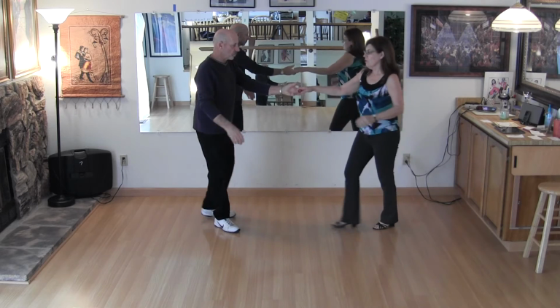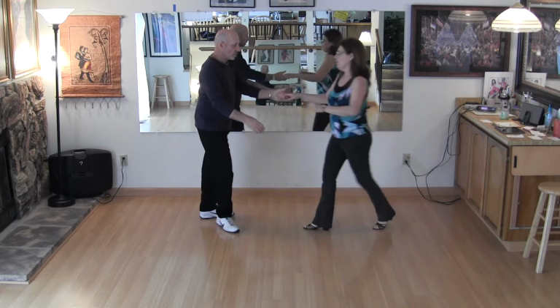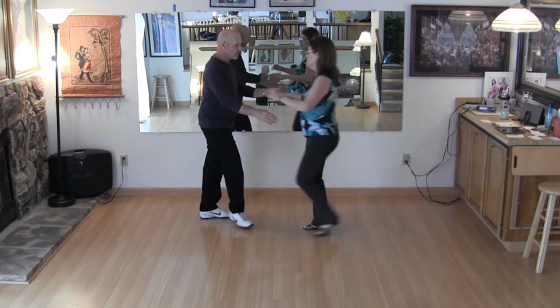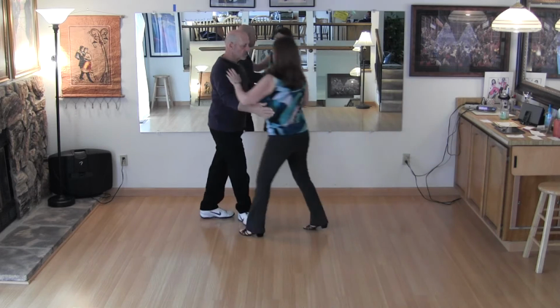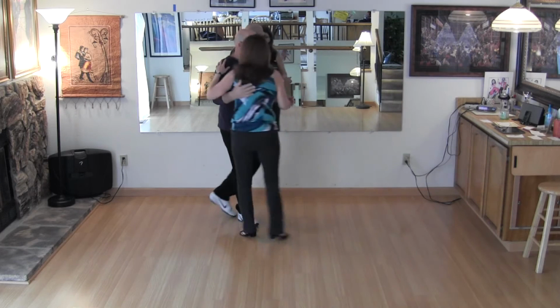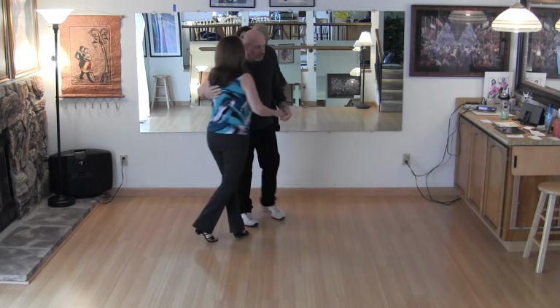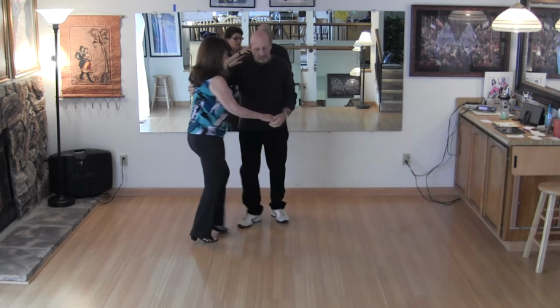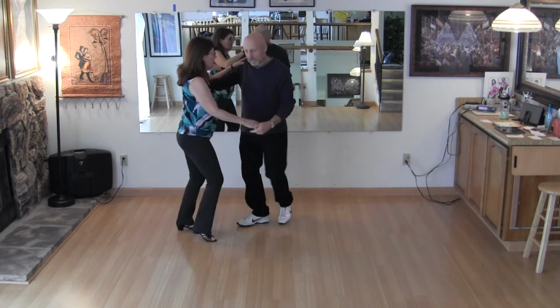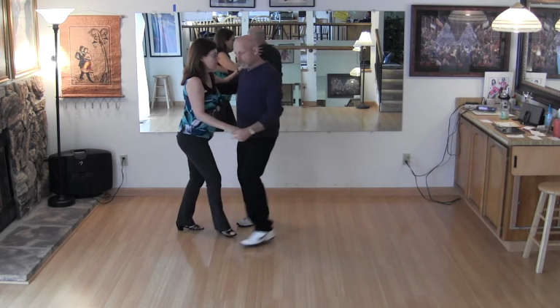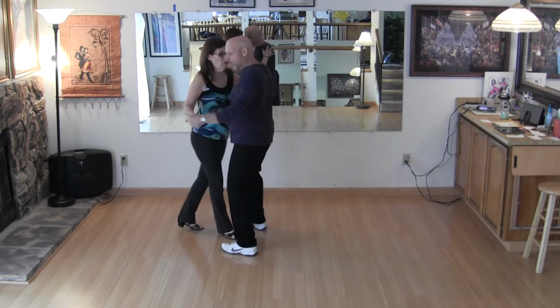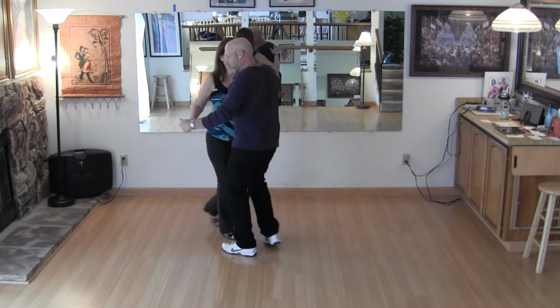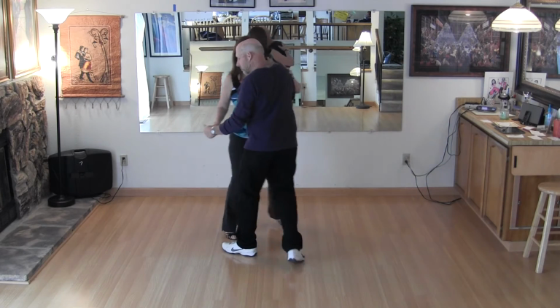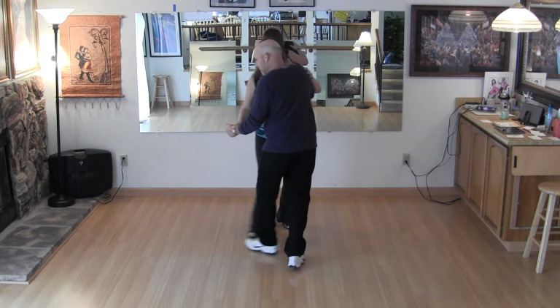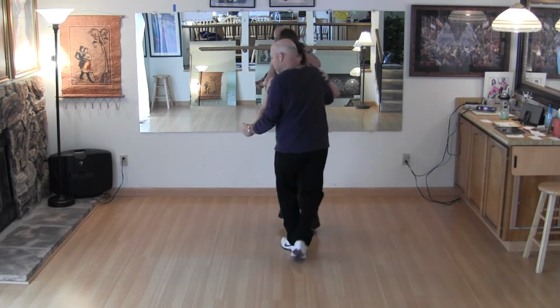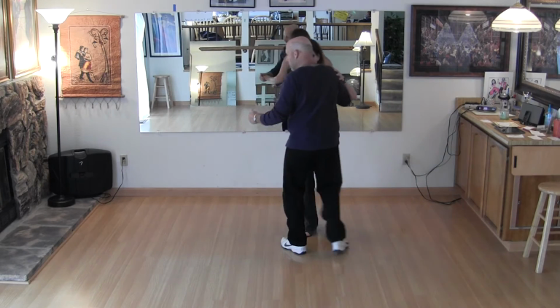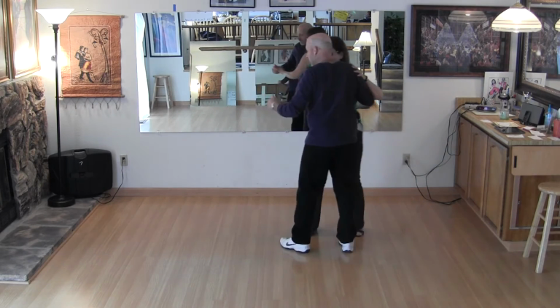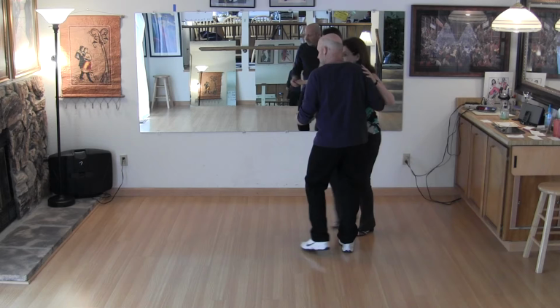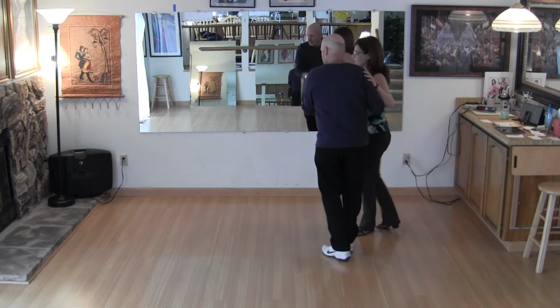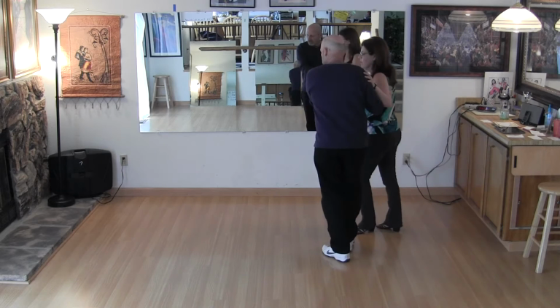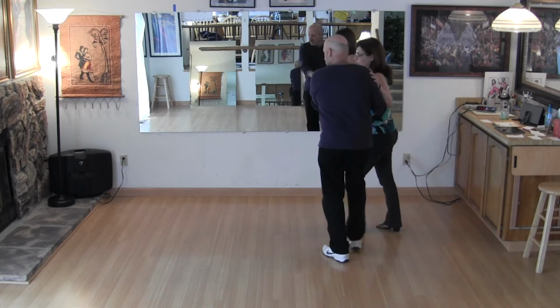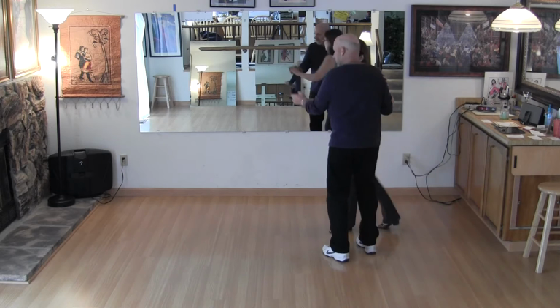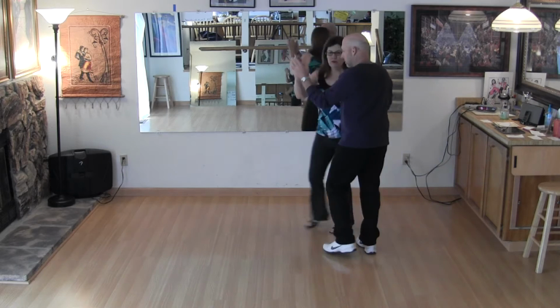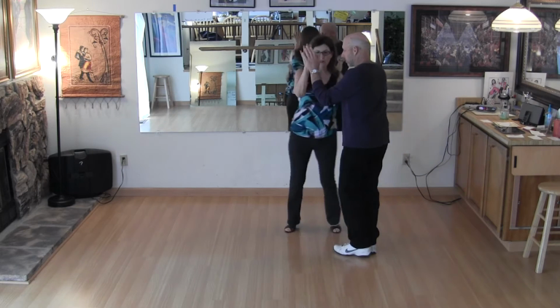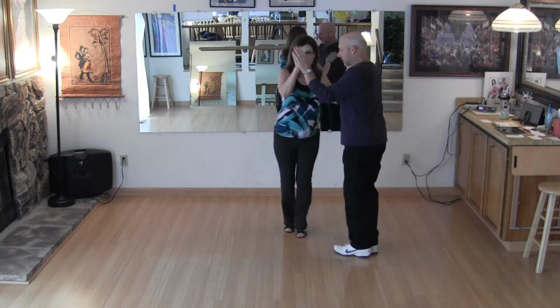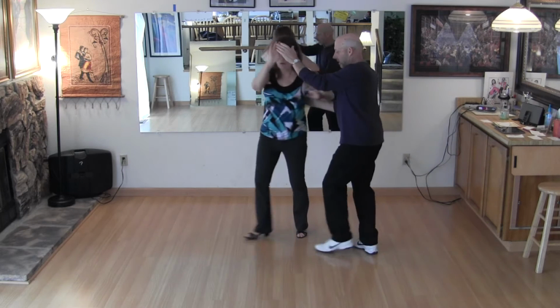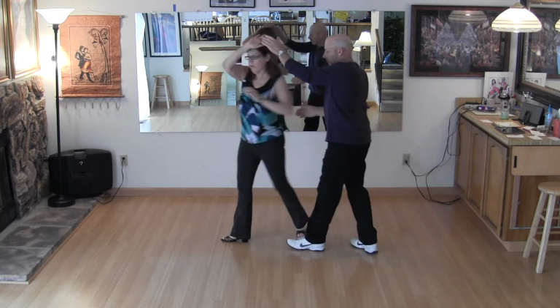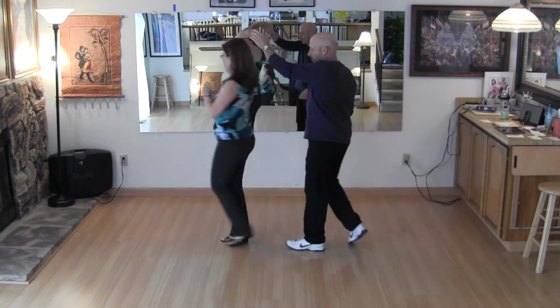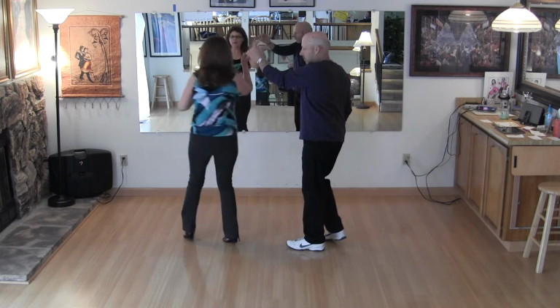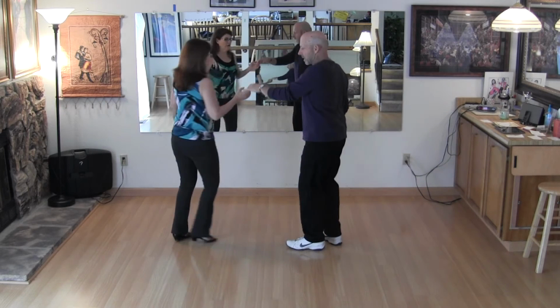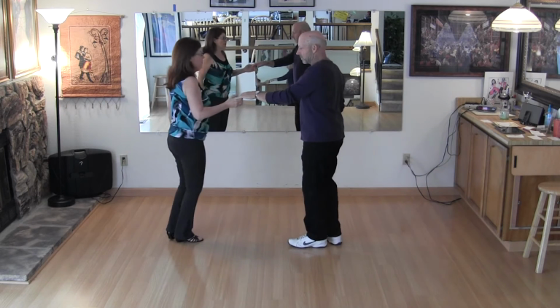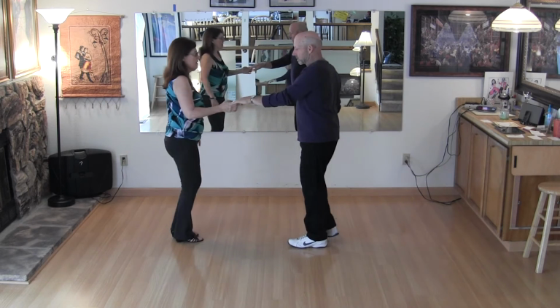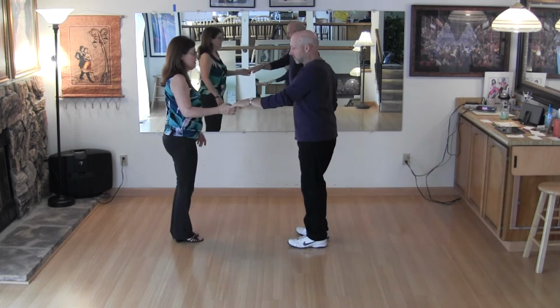And then we're going to go back to close. One, two, three, and four, five, and six — and we go back to the beginning. We start all over, four, and six.